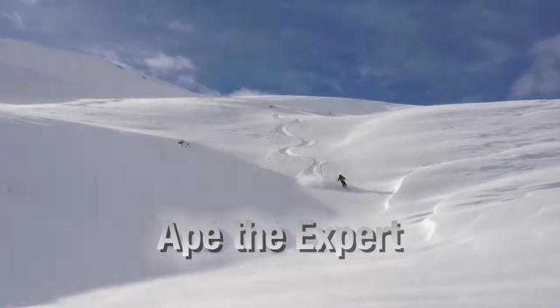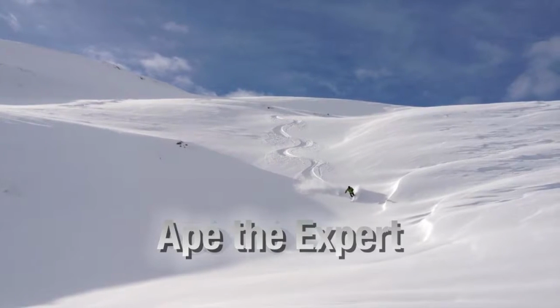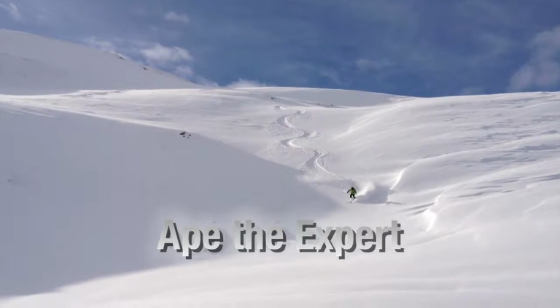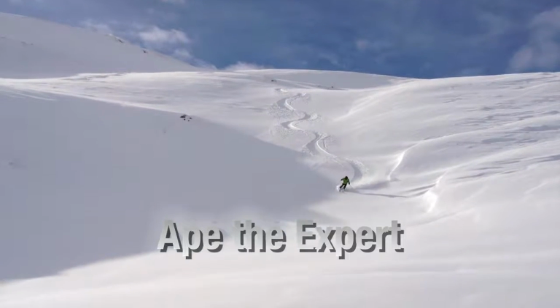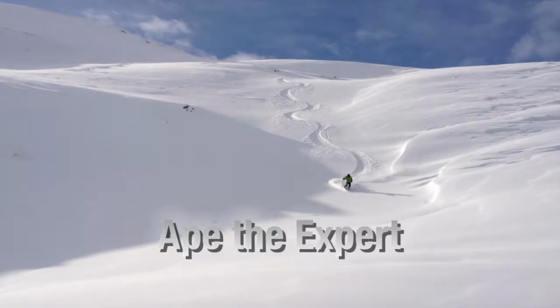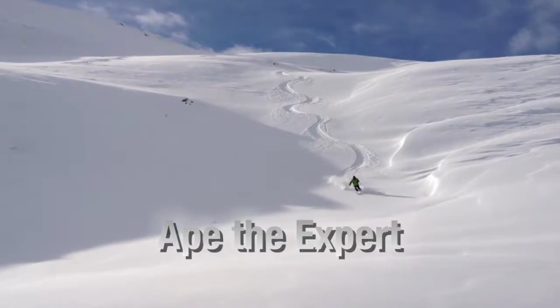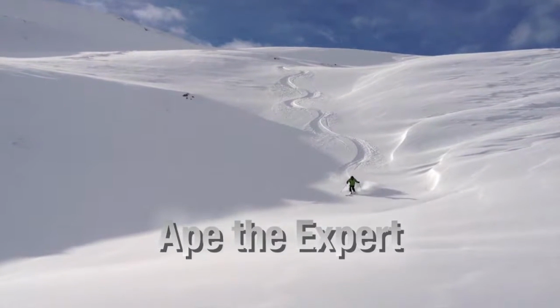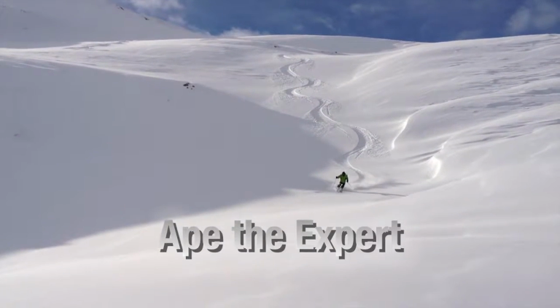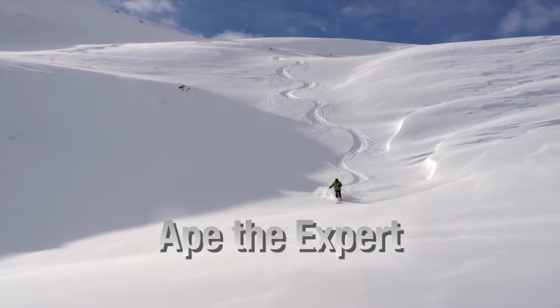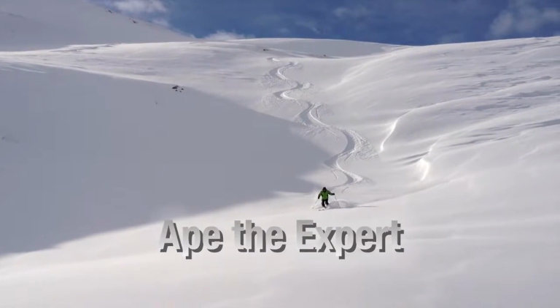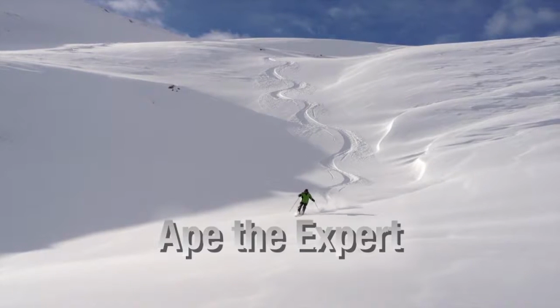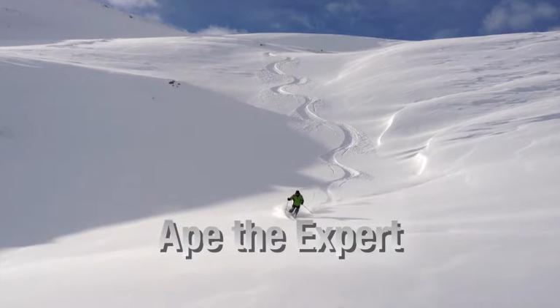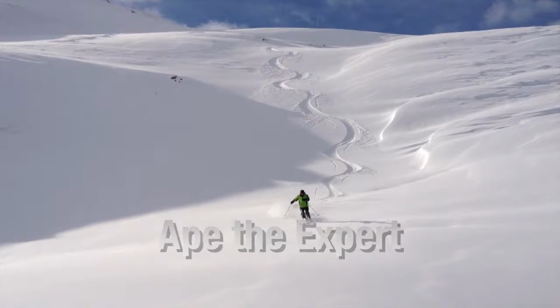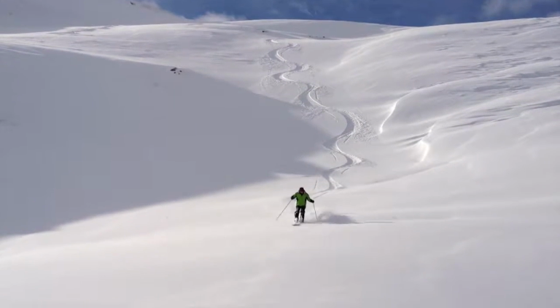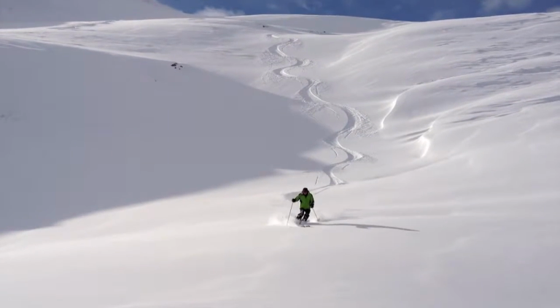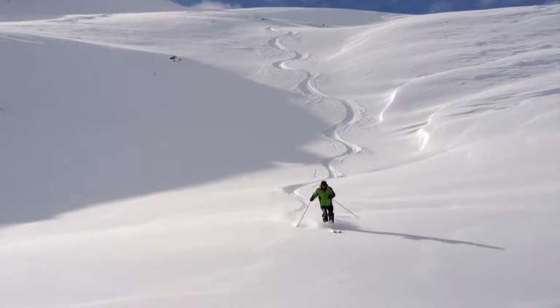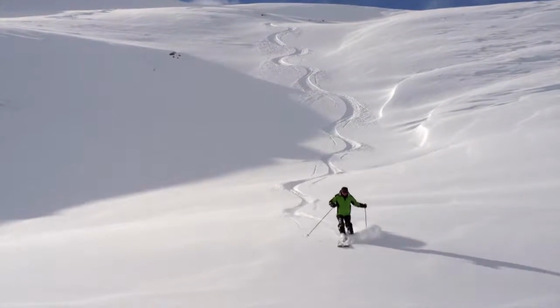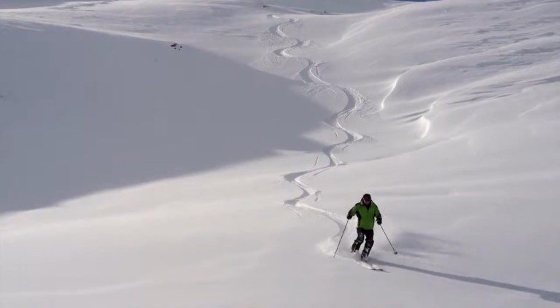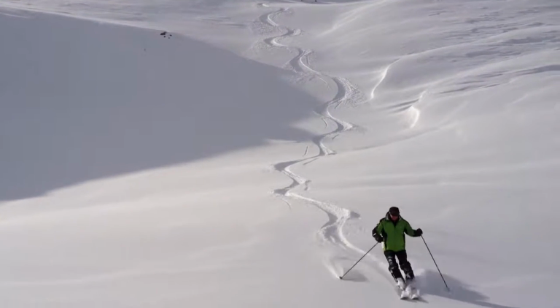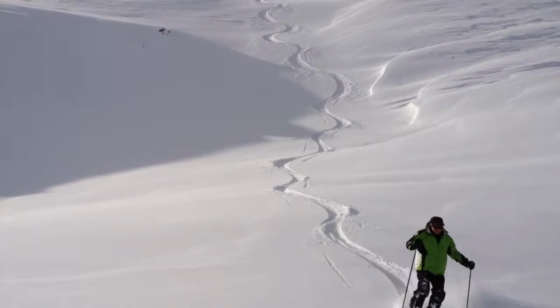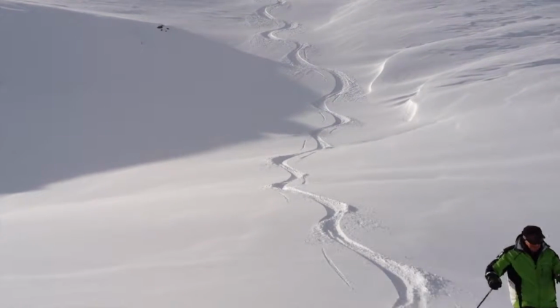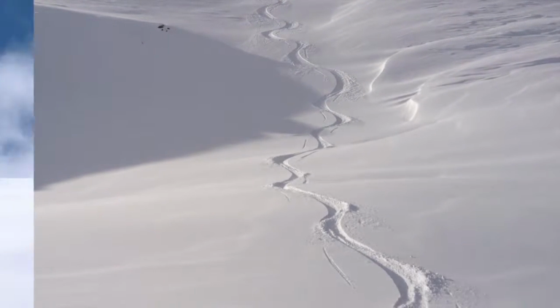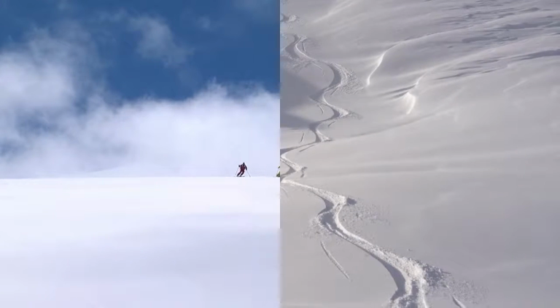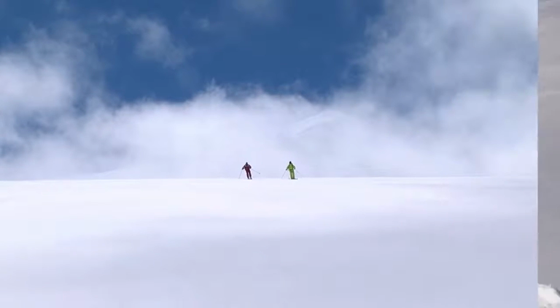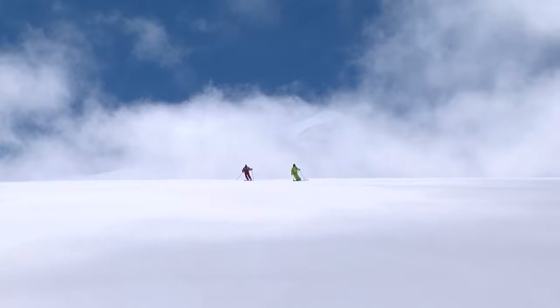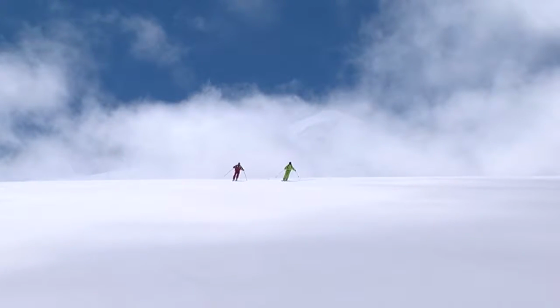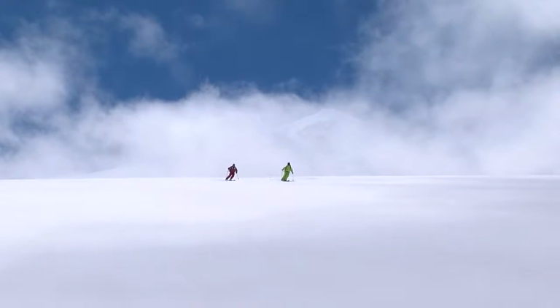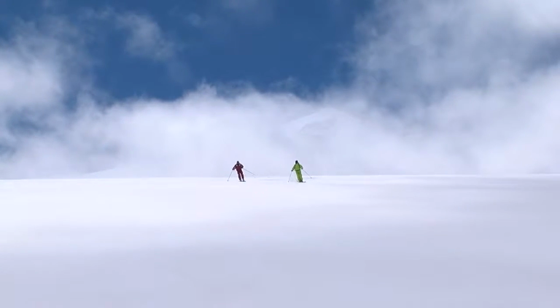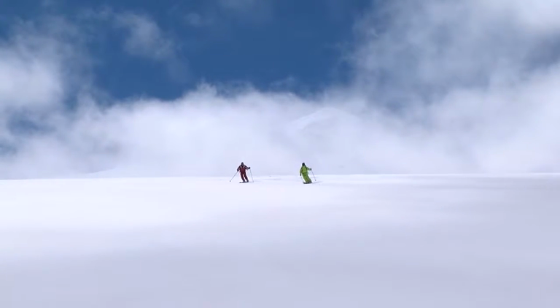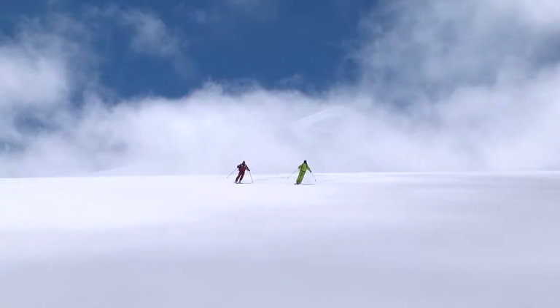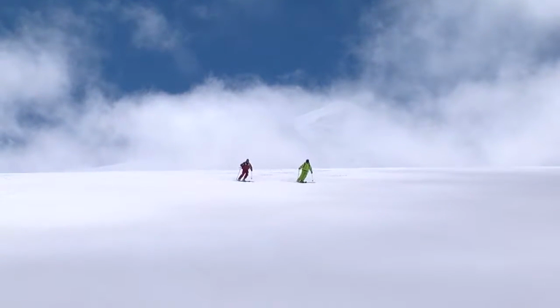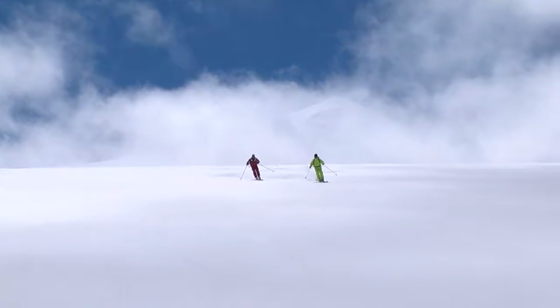Like dancing, when powder skiing, it helps to have a good rhythm. Skiing rhythmically will not only help you ski in control, you'll also make very pretty tracks which you'll enjoy seeing afterwards. Two great exercises to develop good rhythm are as follows.